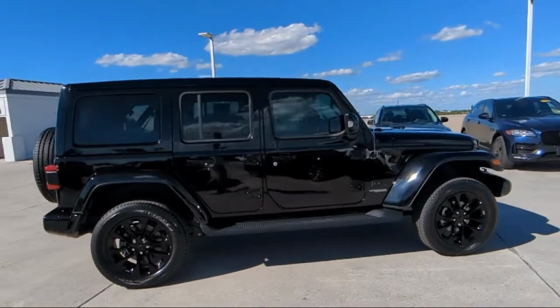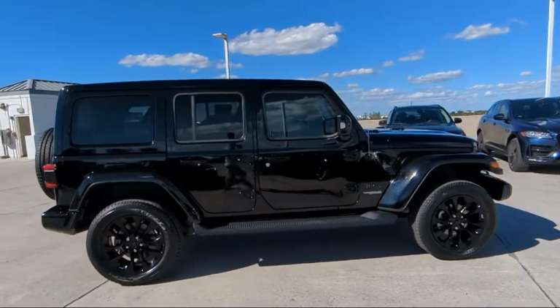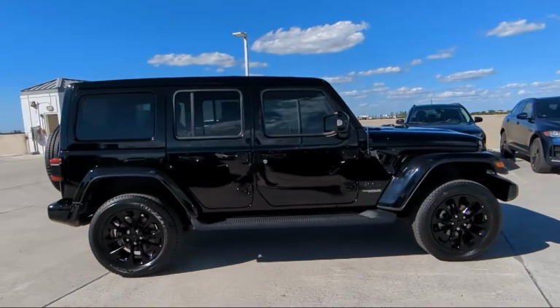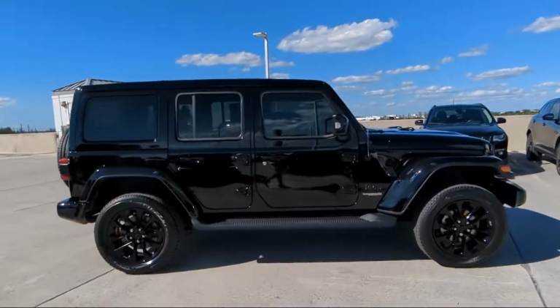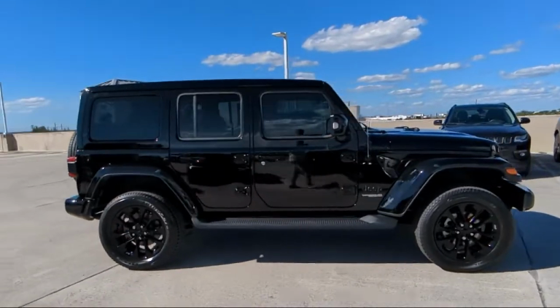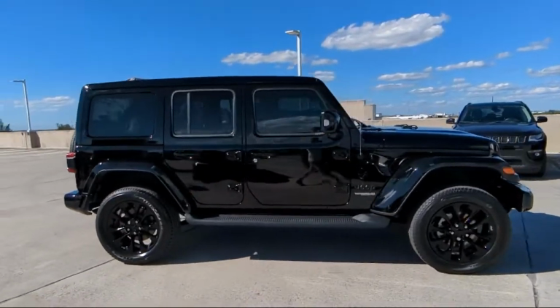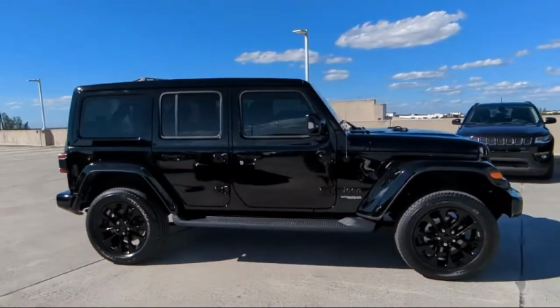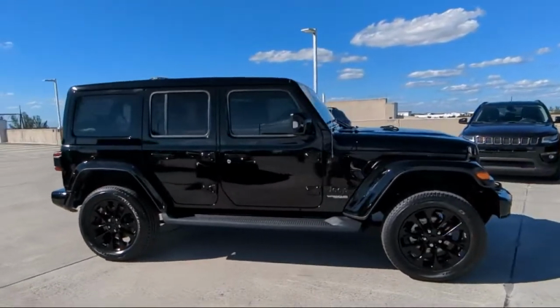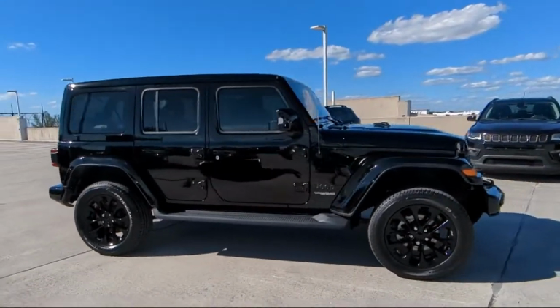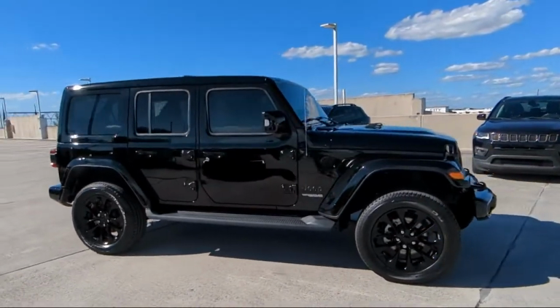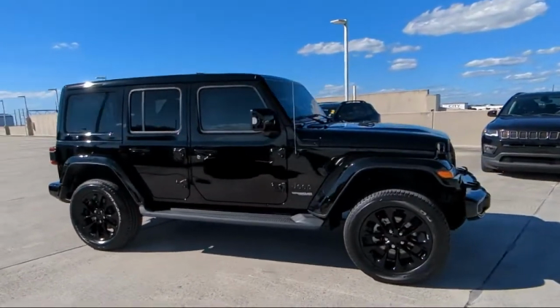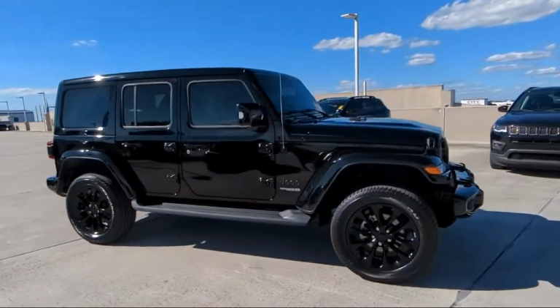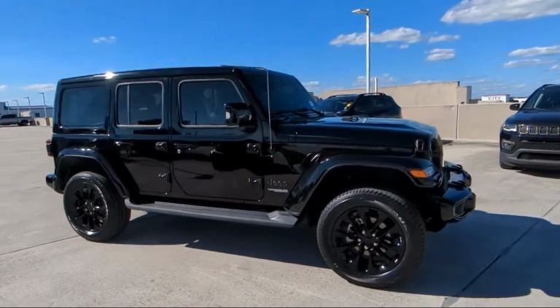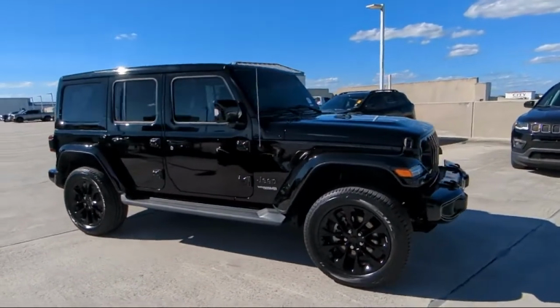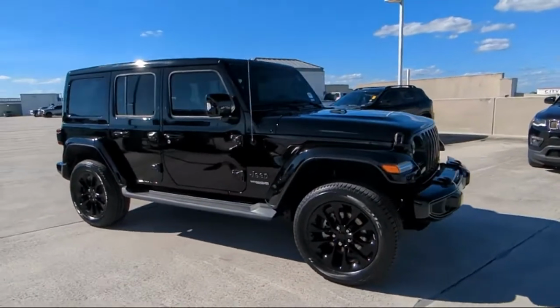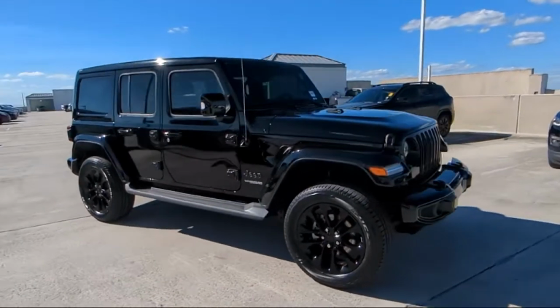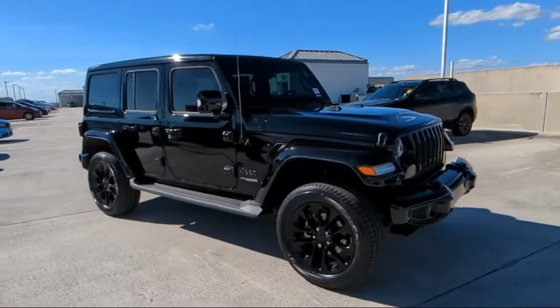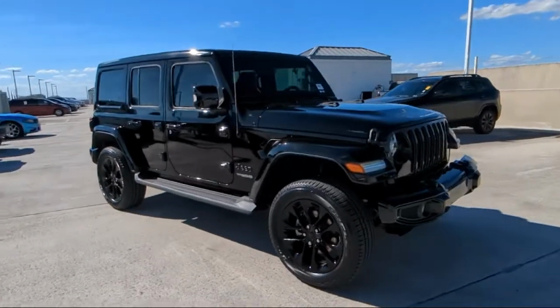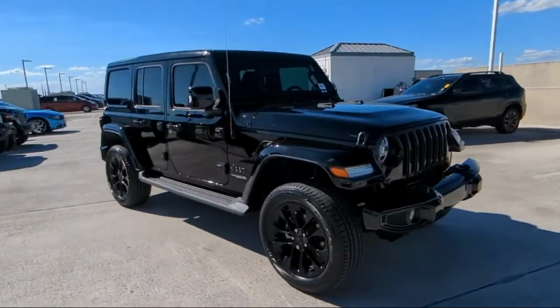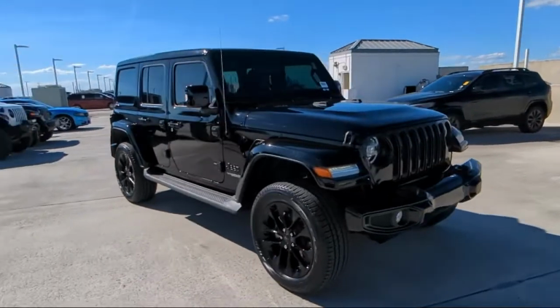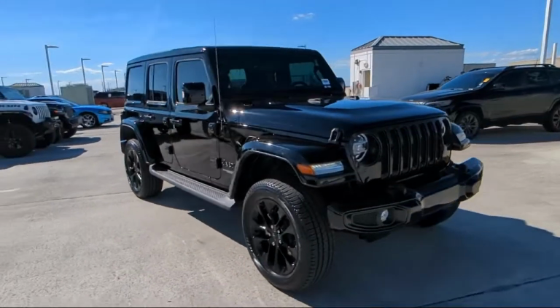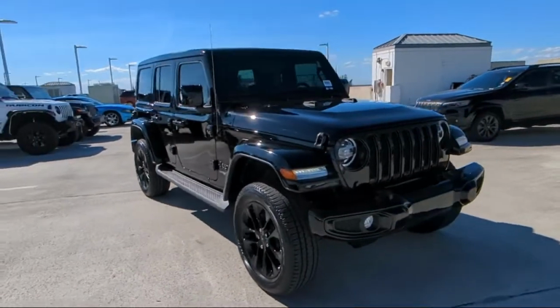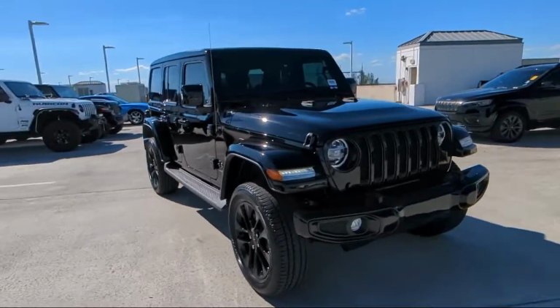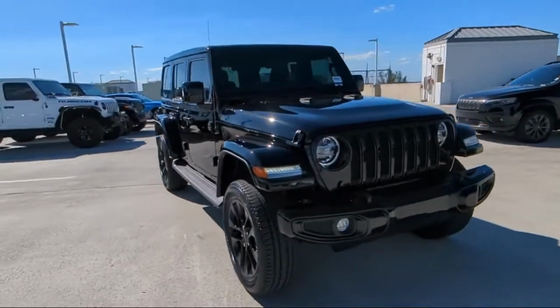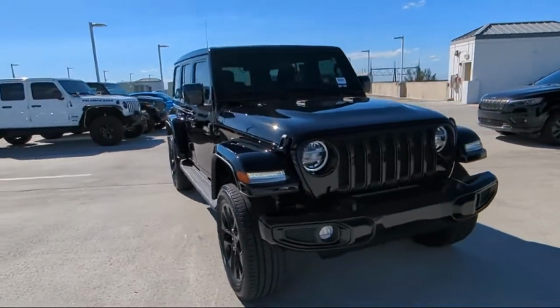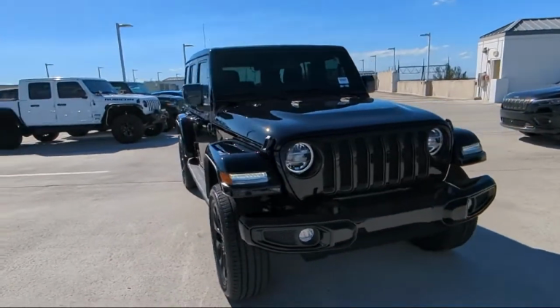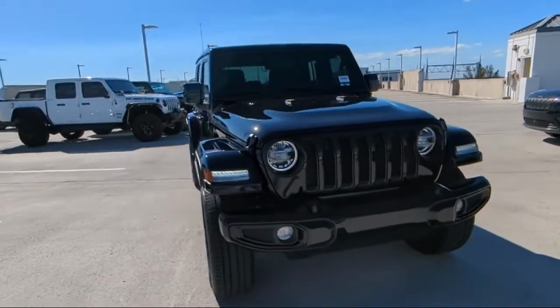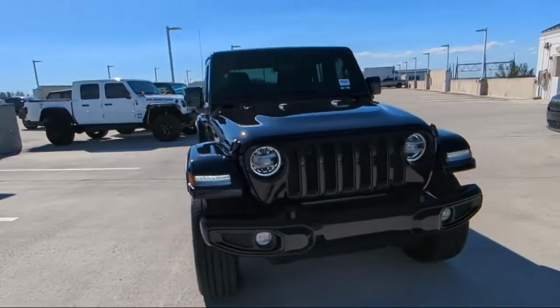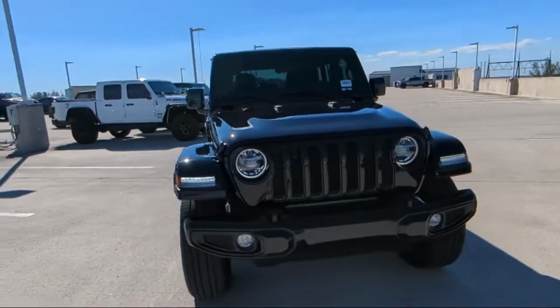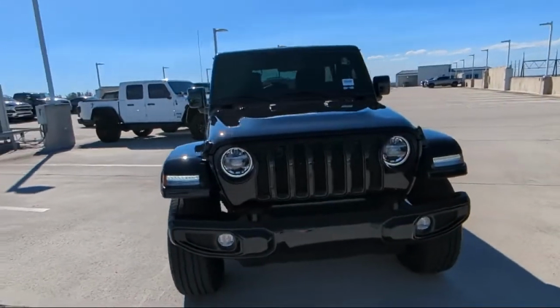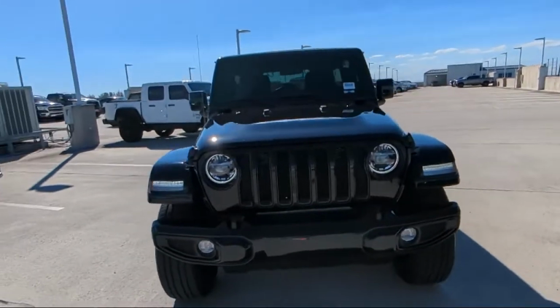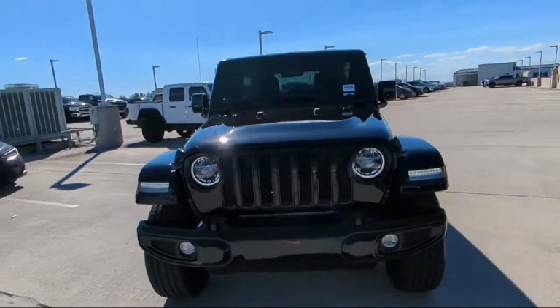Sirius XM Guardian emergency communication system, park view rear backup camera, Sirius XM satellite radio, and has less than 5,000 miles on the odometer.